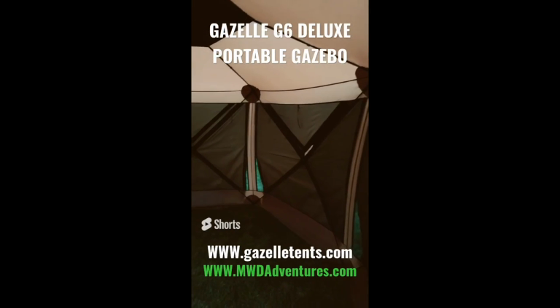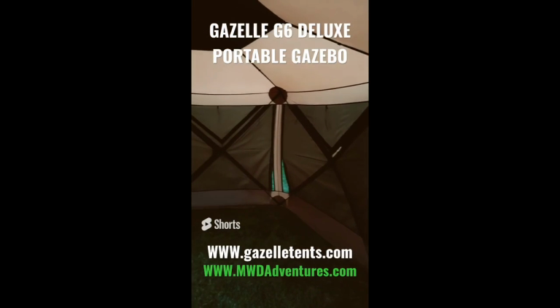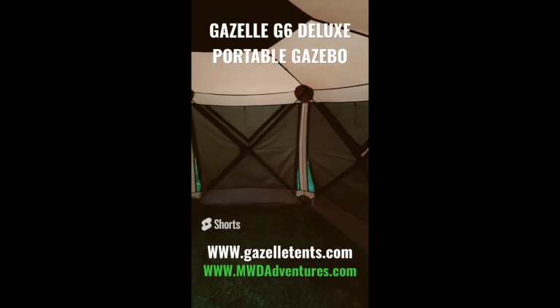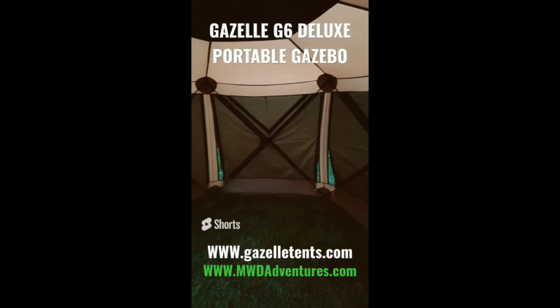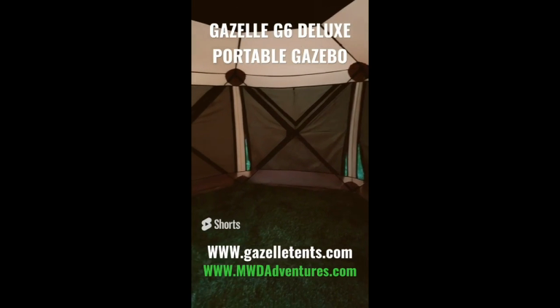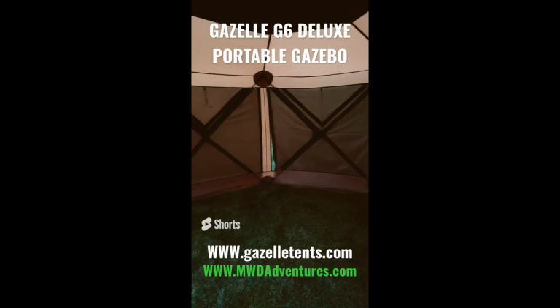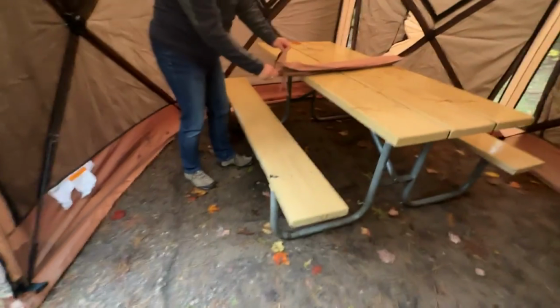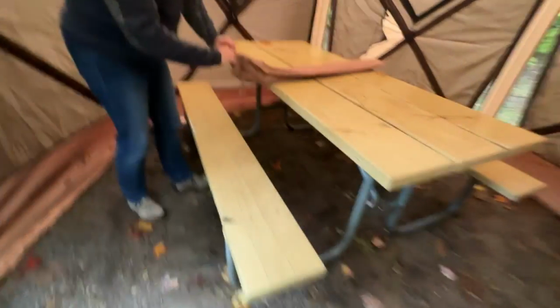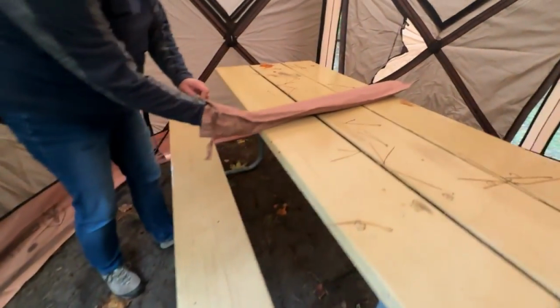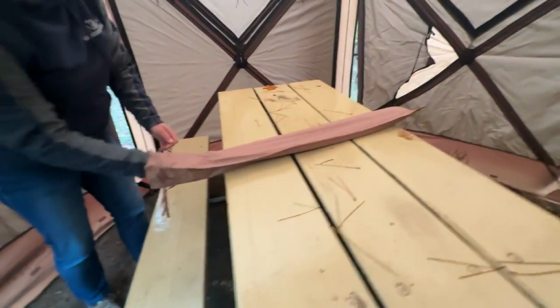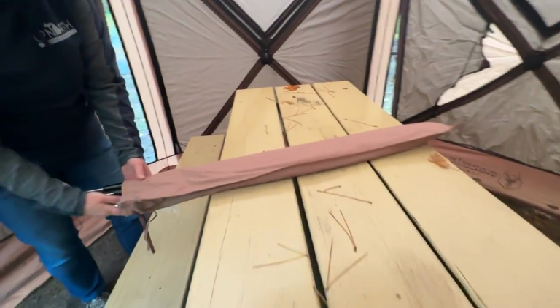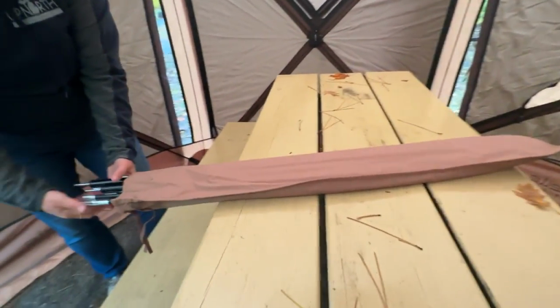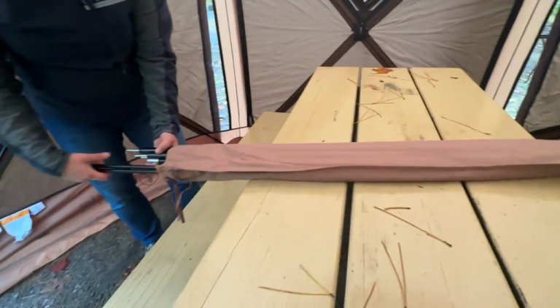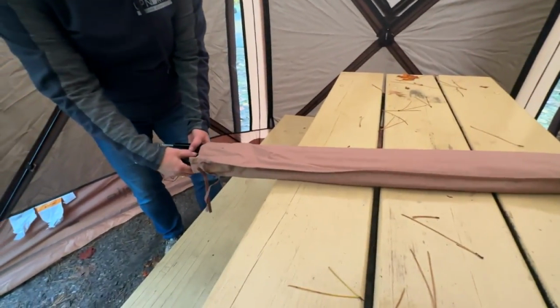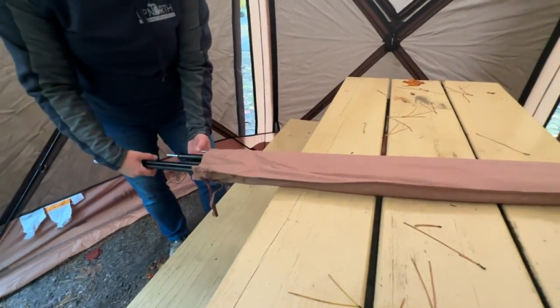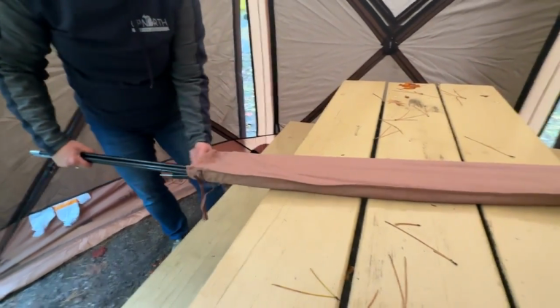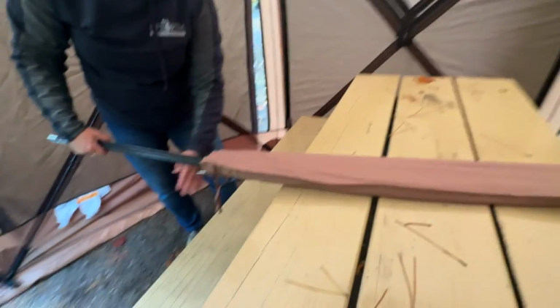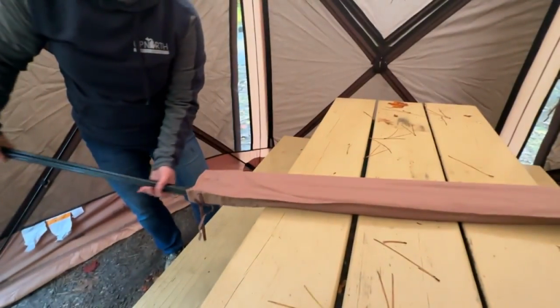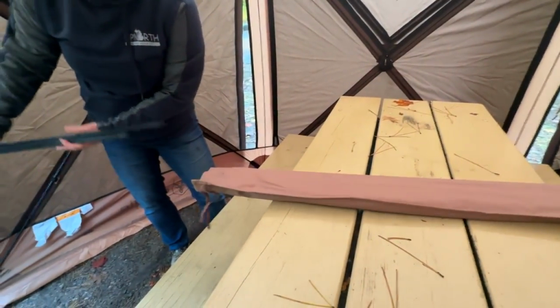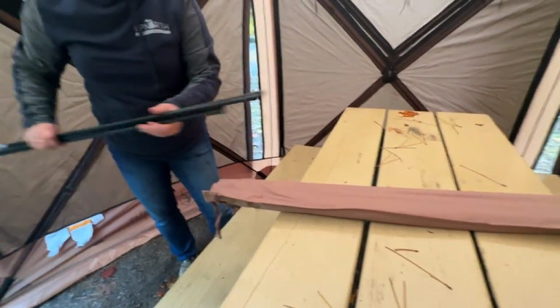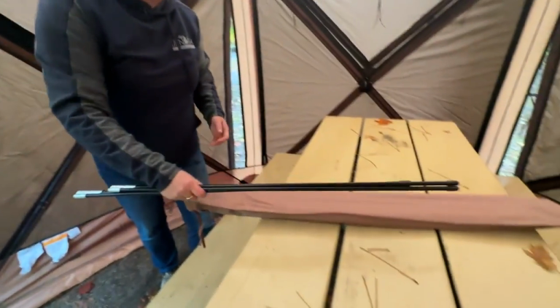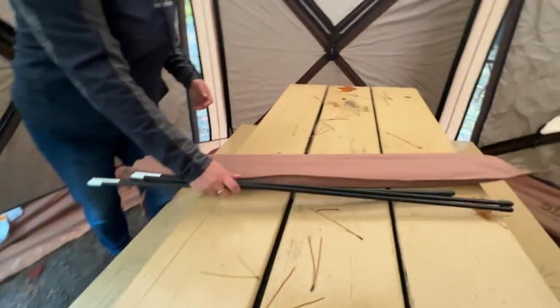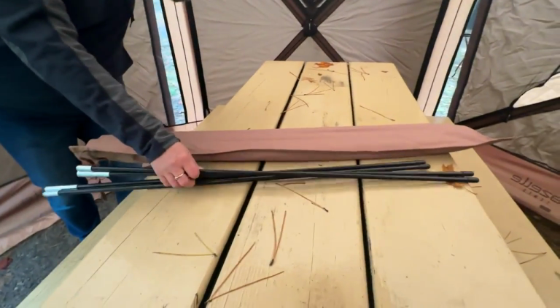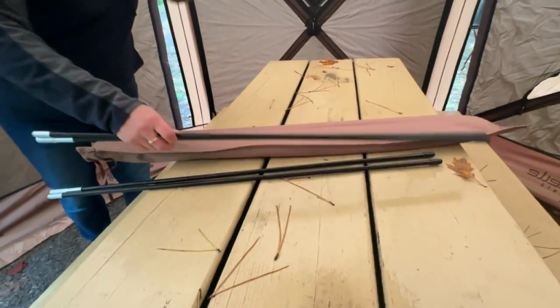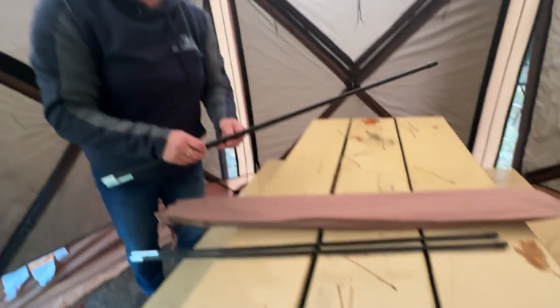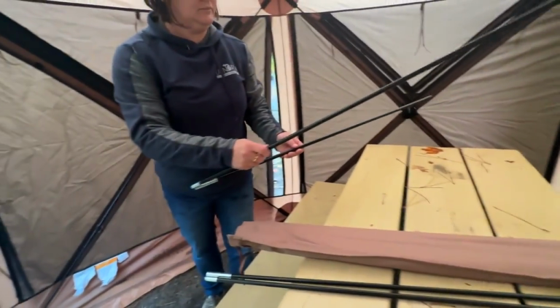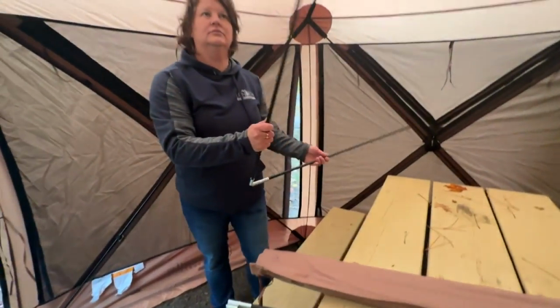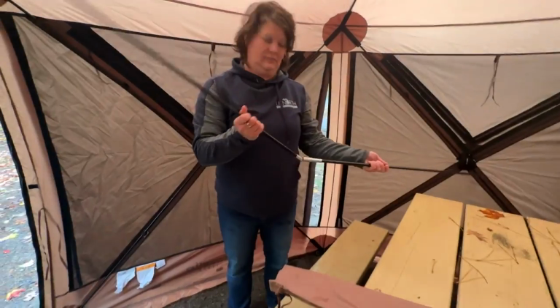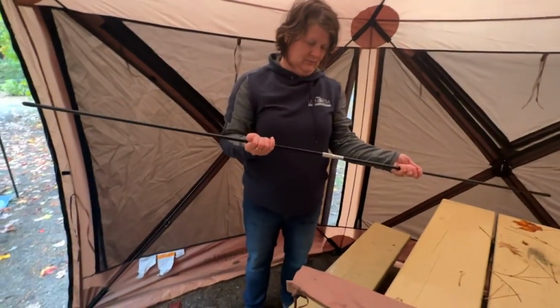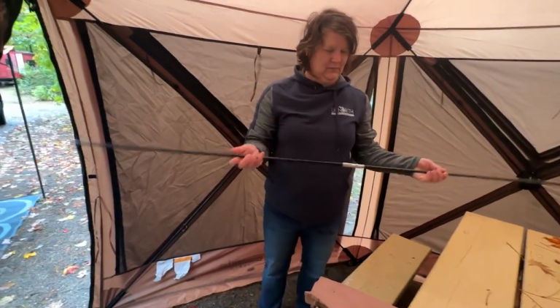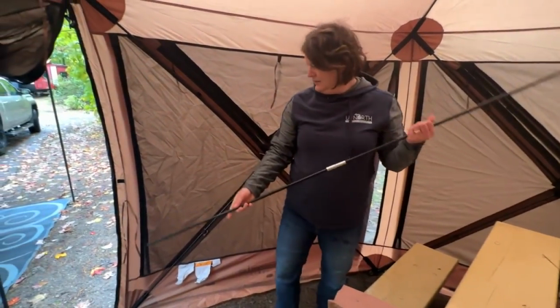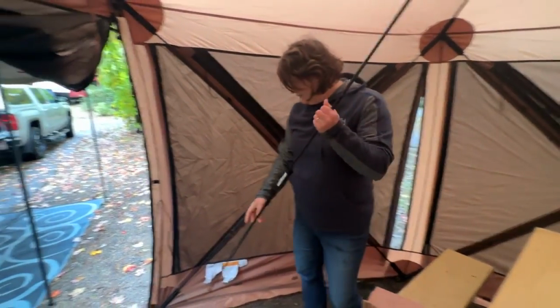Once you pop out all six walls and have your gazebo arranged the way you want, you can throw your picnic table in there. This is a full-size picnic table — plenty of room. We also had two chairs in there, and Windy's going to demonstrate setting up the accessory poles to give the door entrance area a little bit of structure.